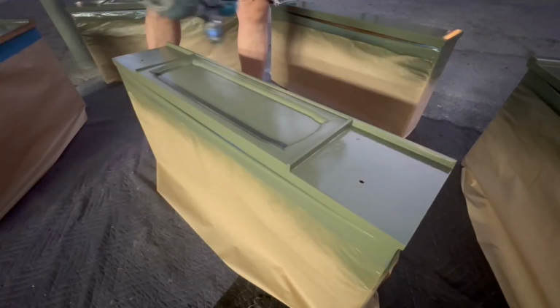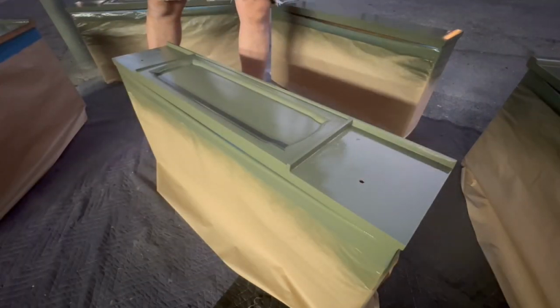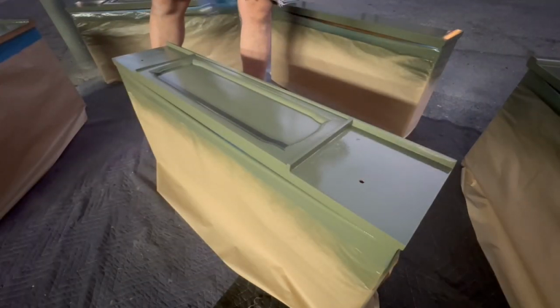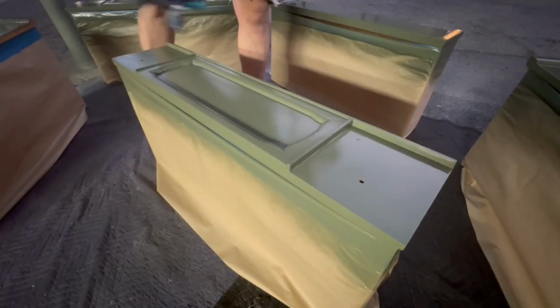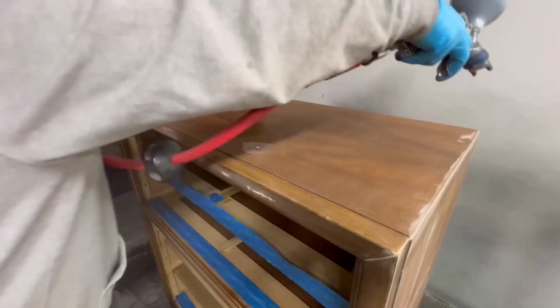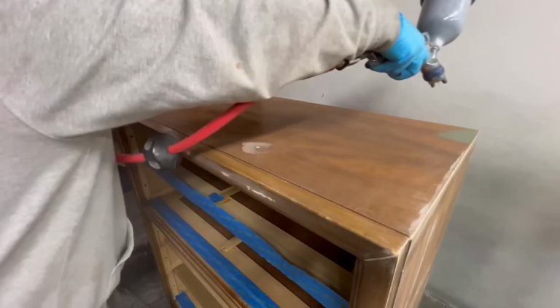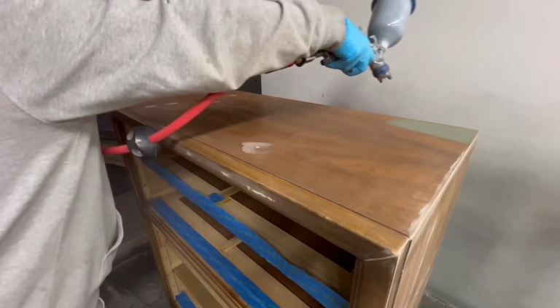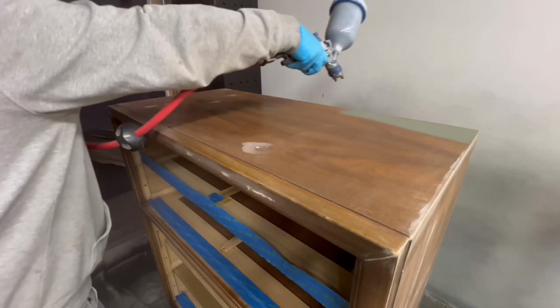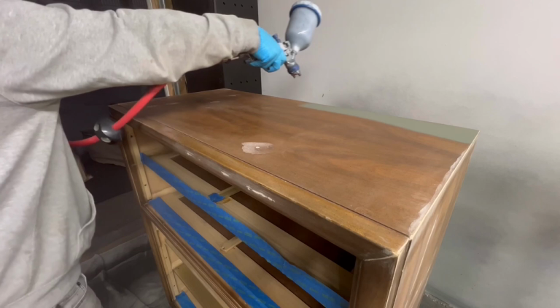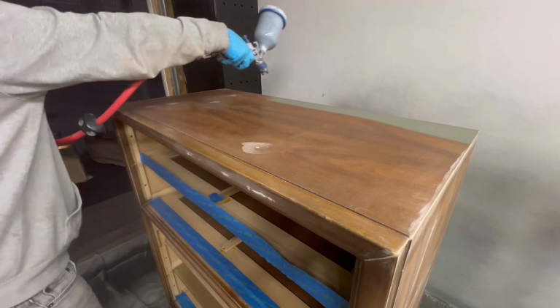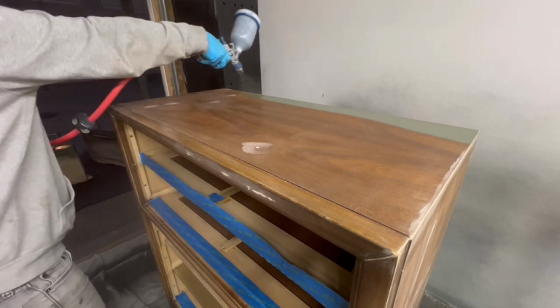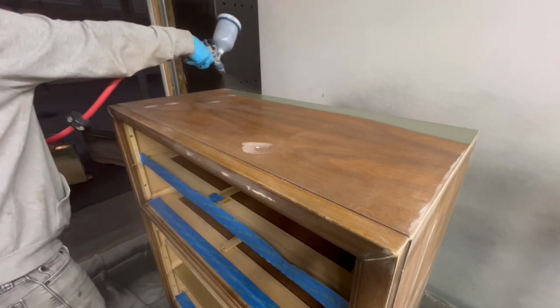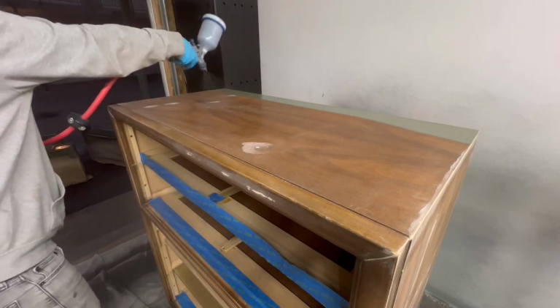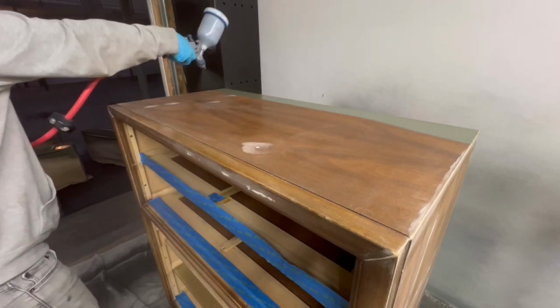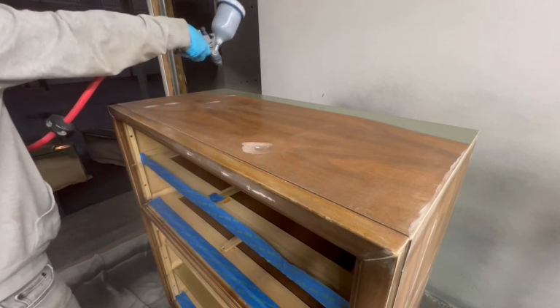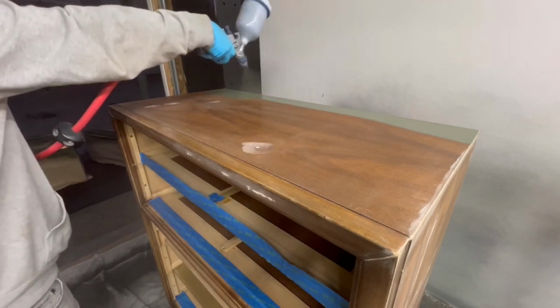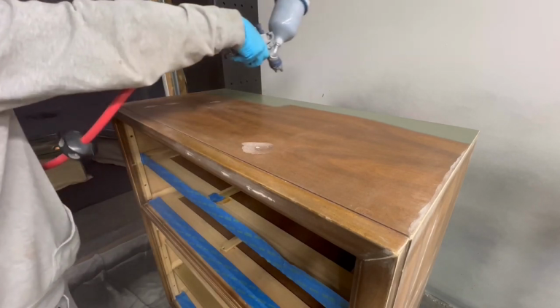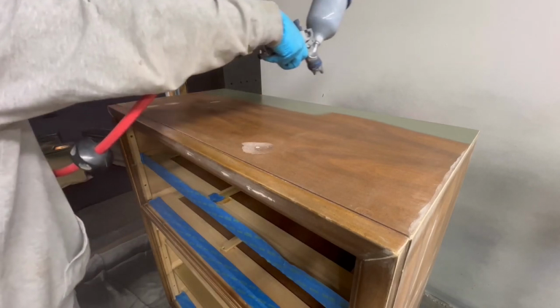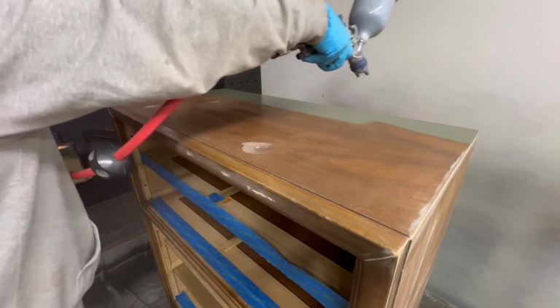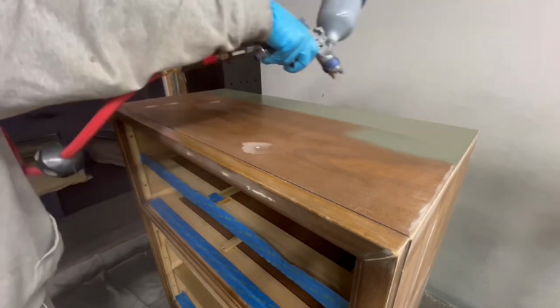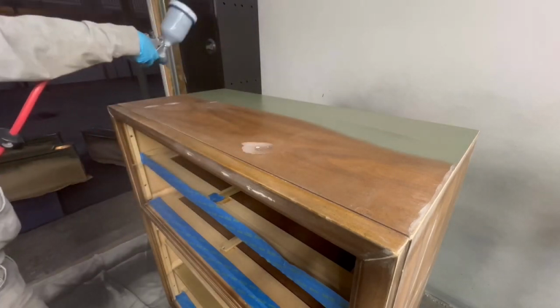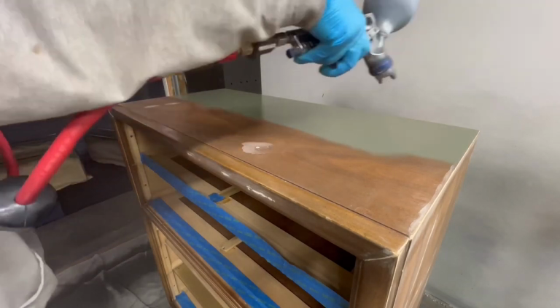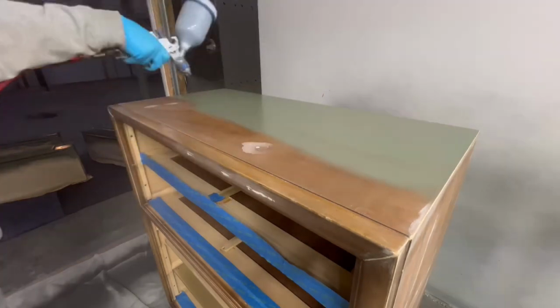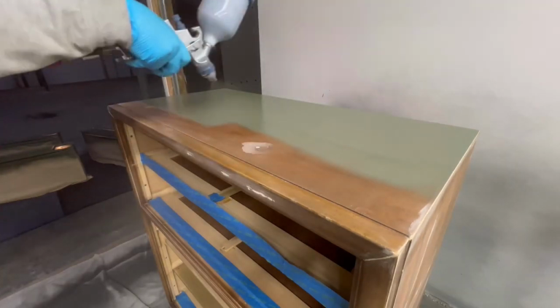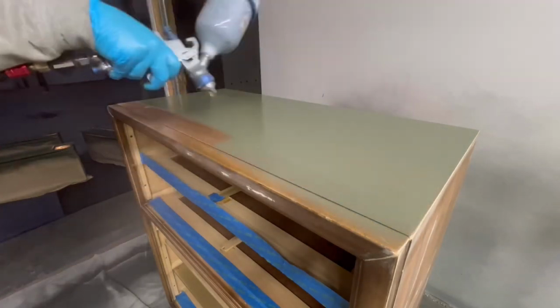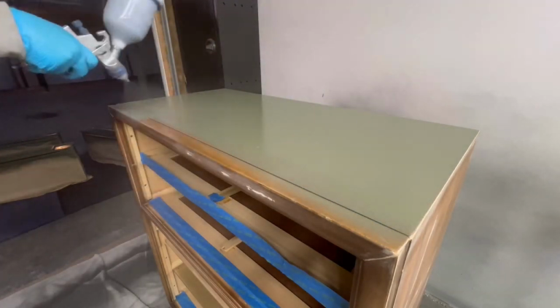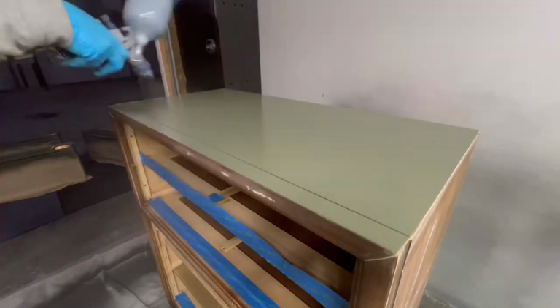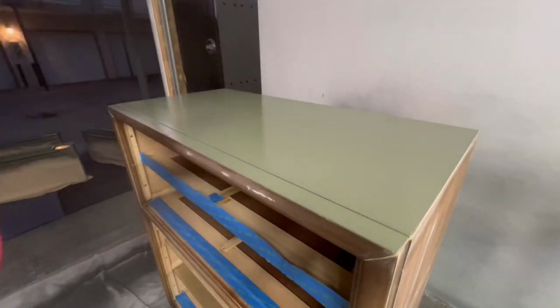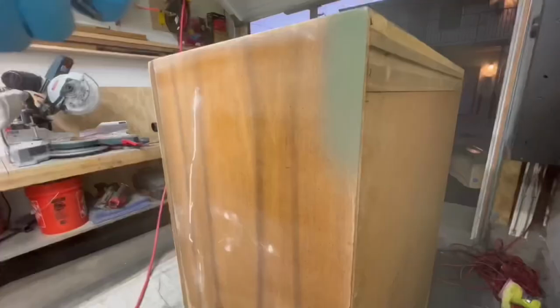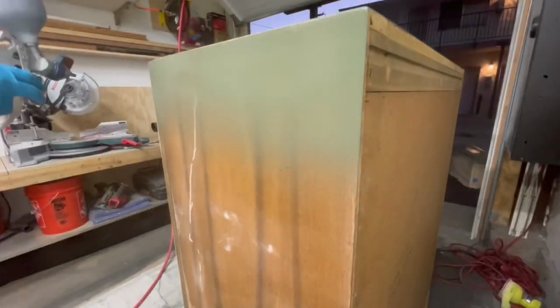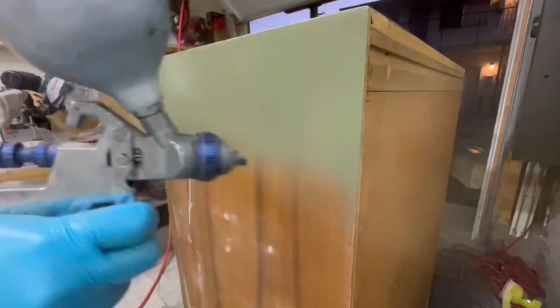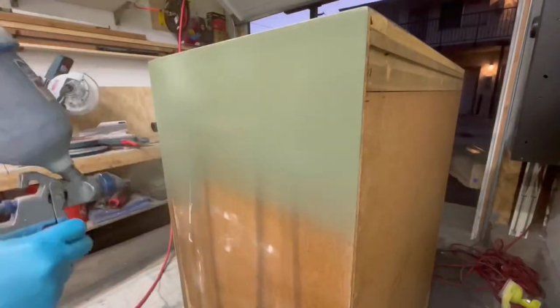I'll do about two coats of paint. The first coat is usually a lighter coat and then the second coat is when I go a little heavier, but in between each coat I'll use 220 grit sandpaper to scuff it up so that there's a very good bond between each layer of paint.